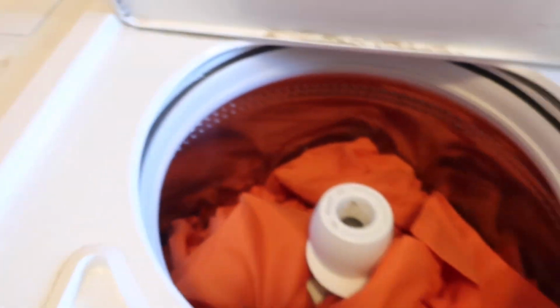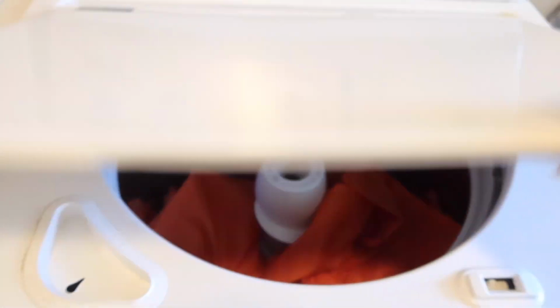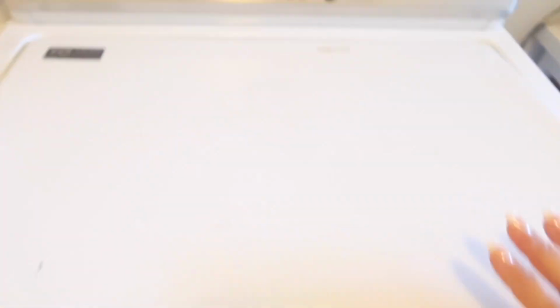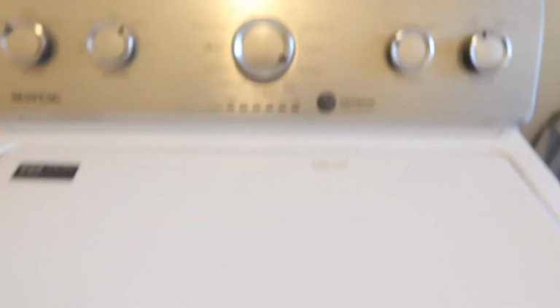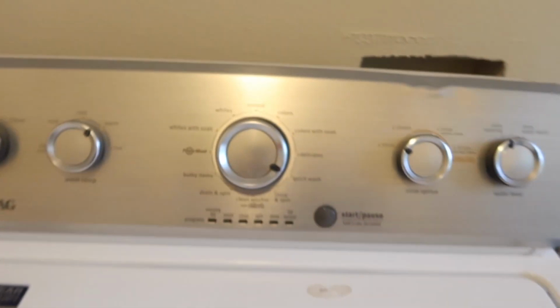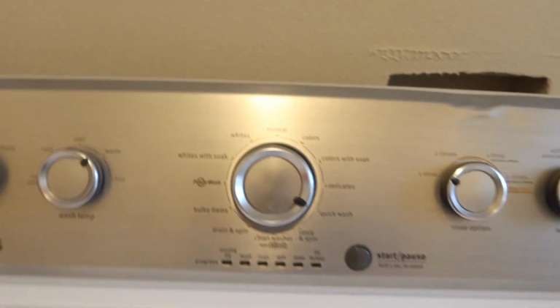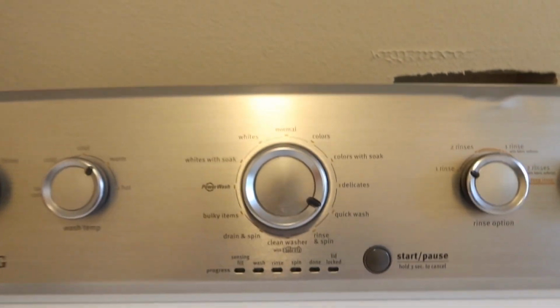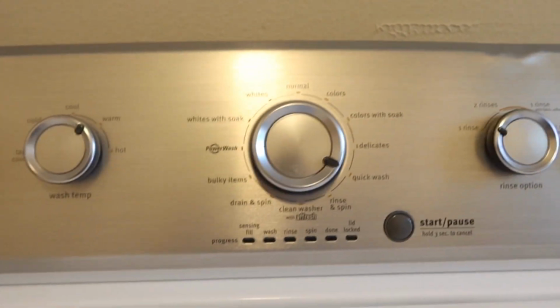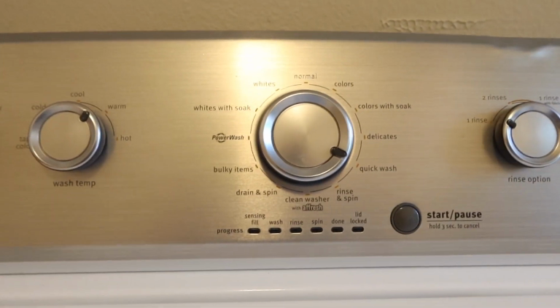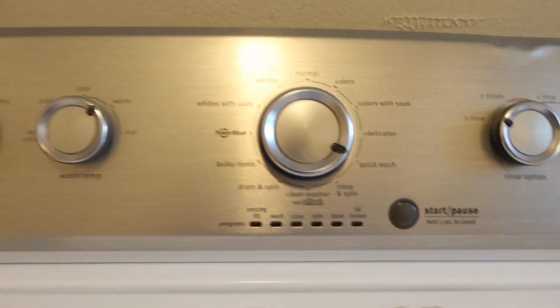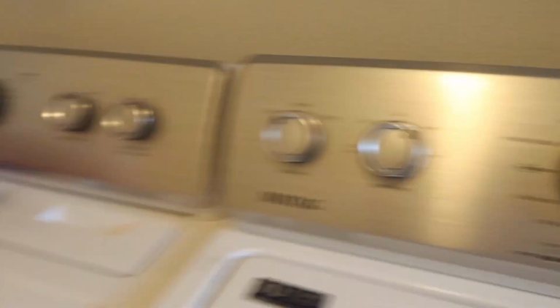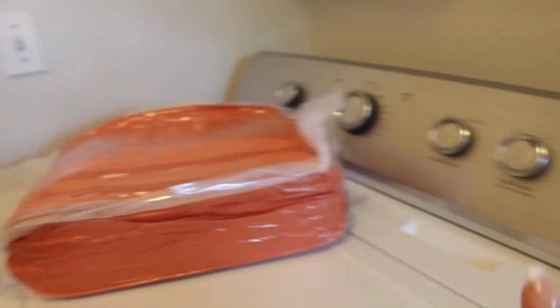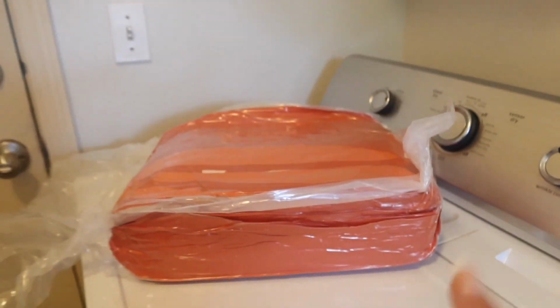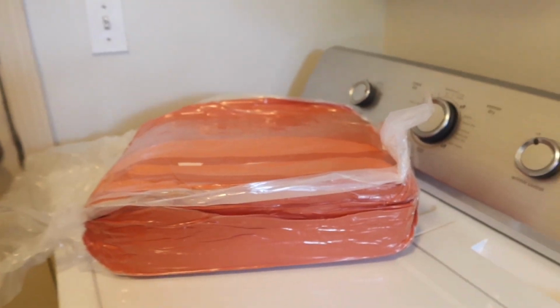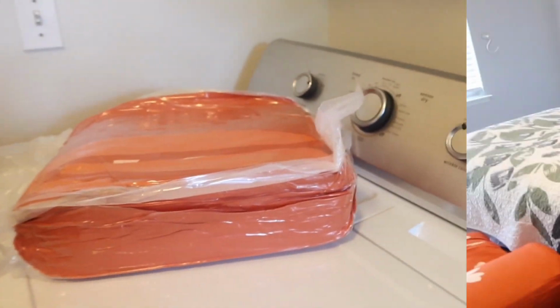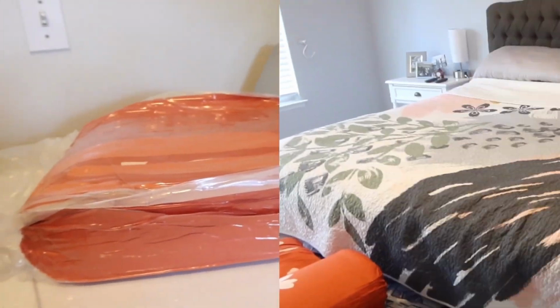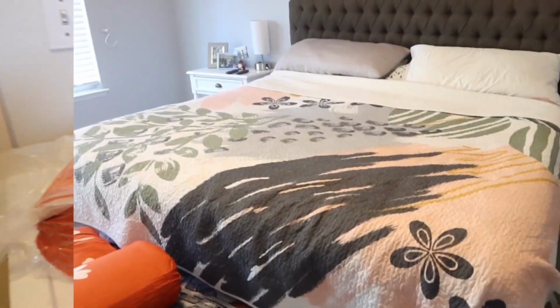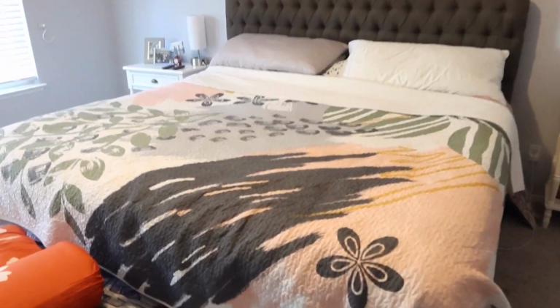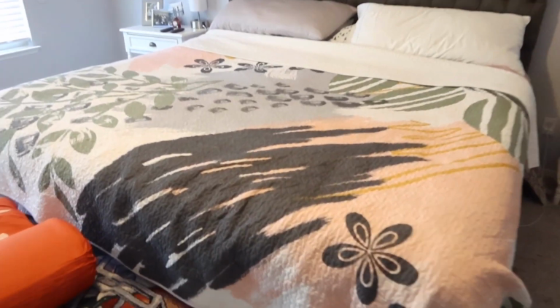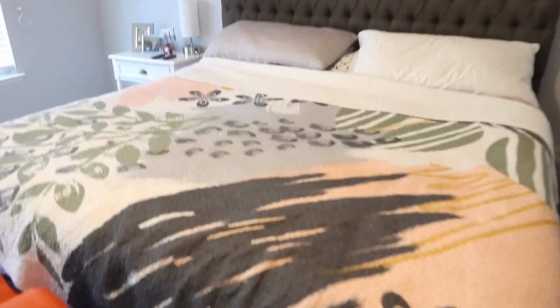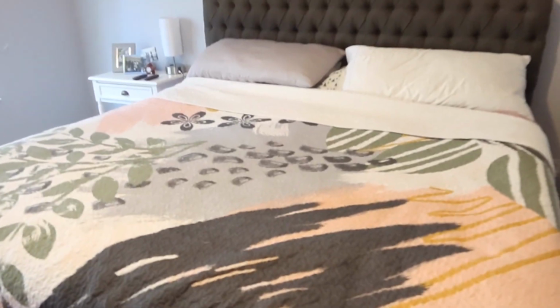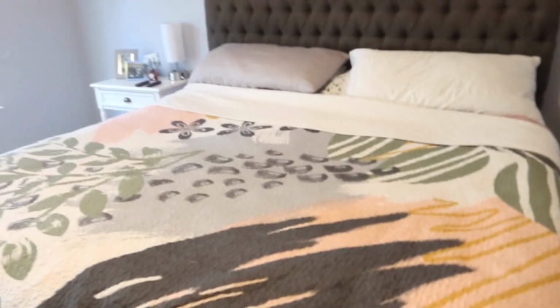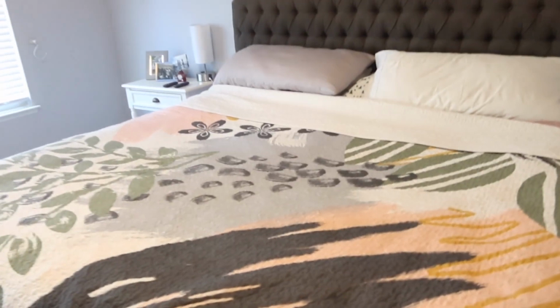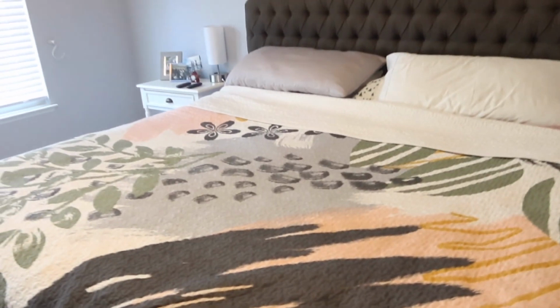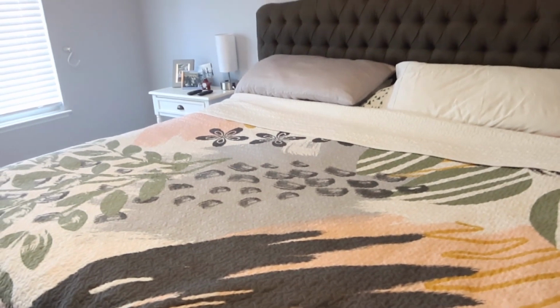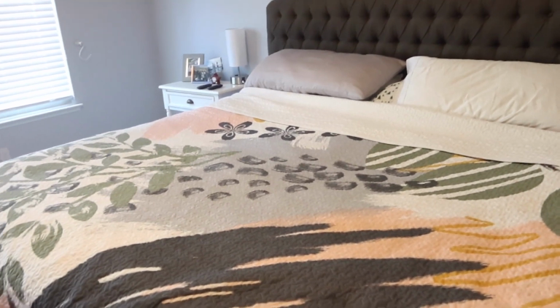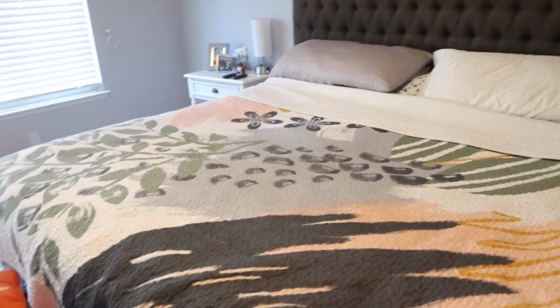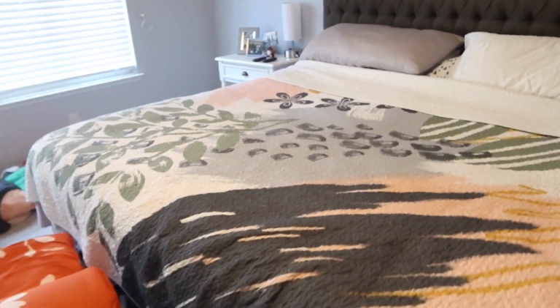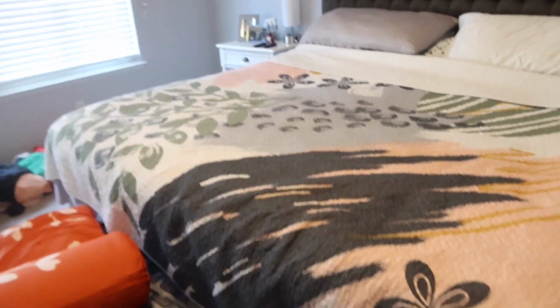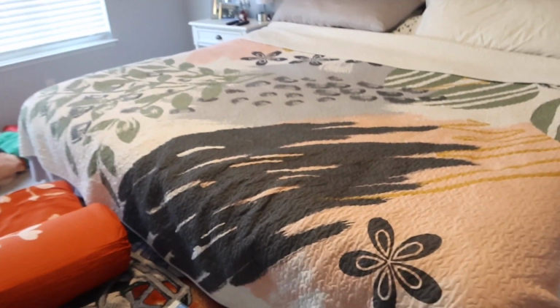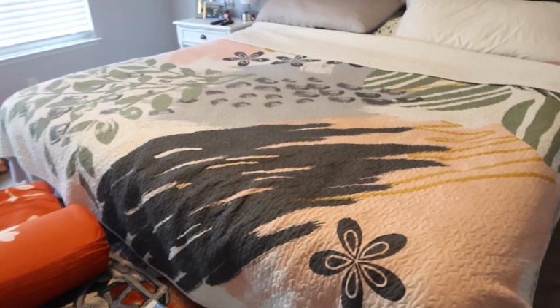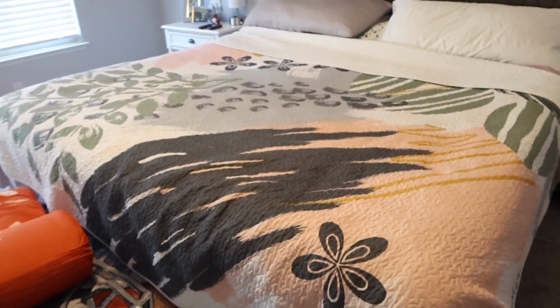I put that in and I'm just going to start the washer, then I'll go open up the comforter so you can see what that looks like. We are in my bedroom now and this is the comforter that I have on my bed right now.